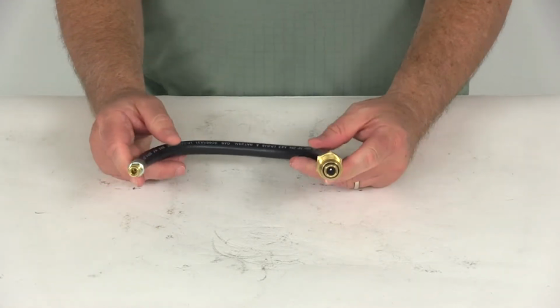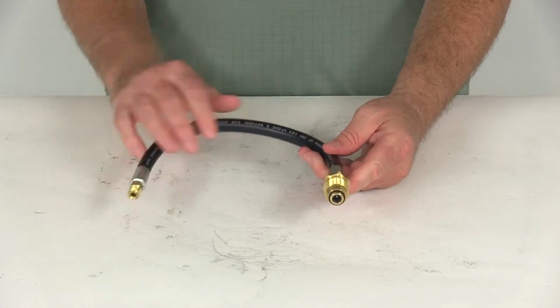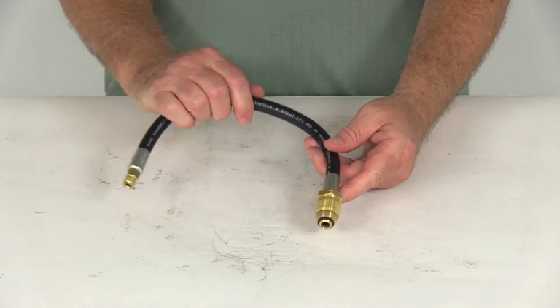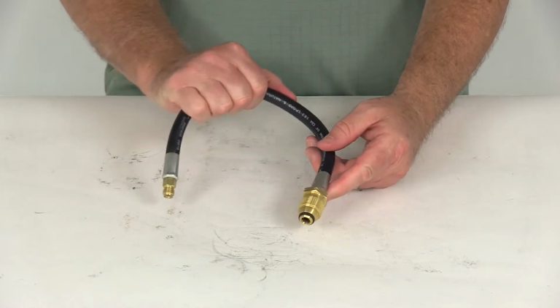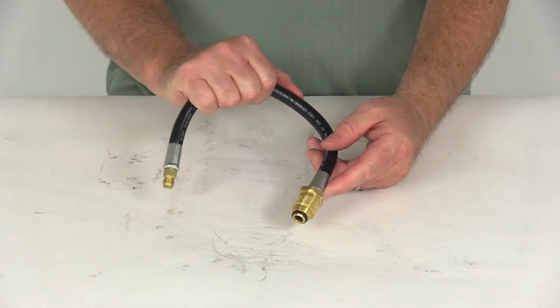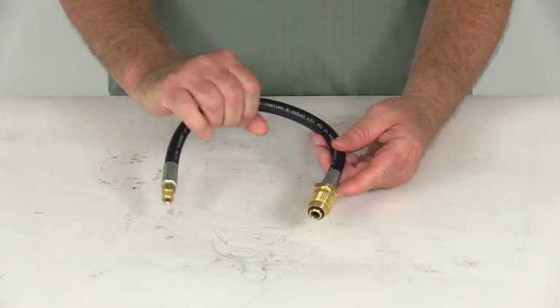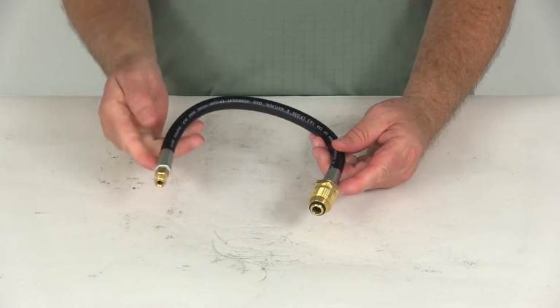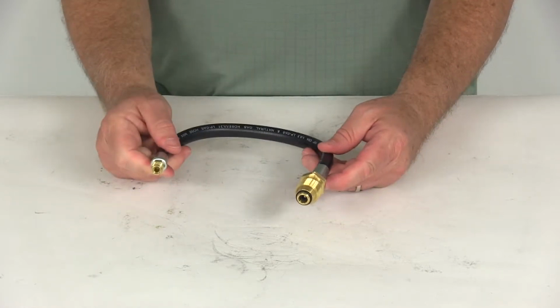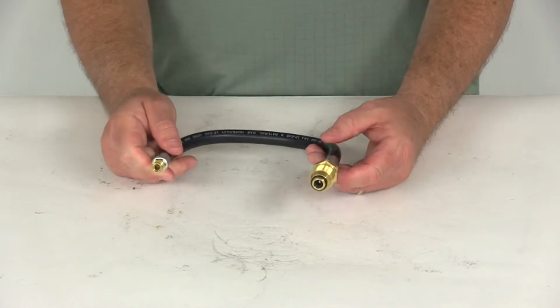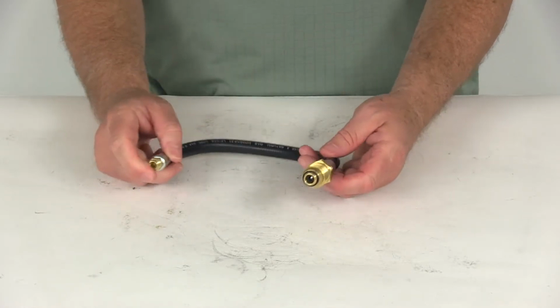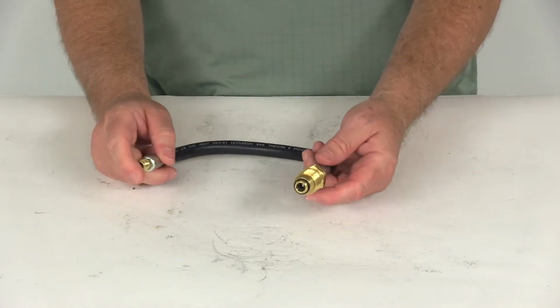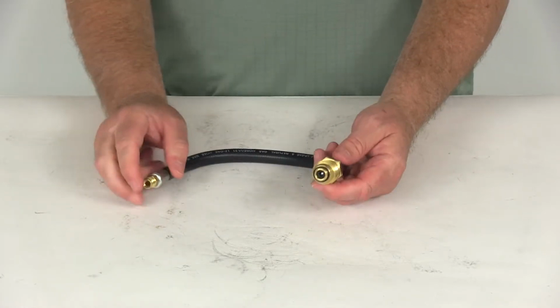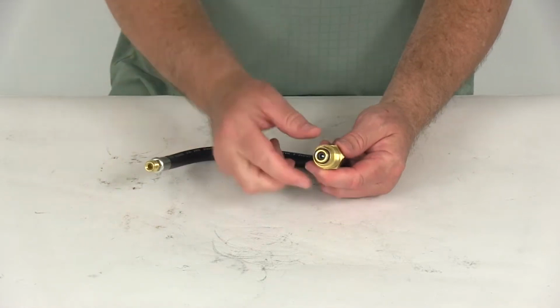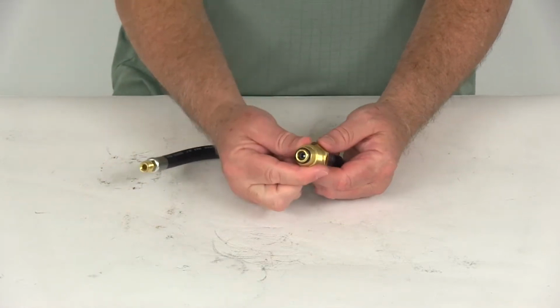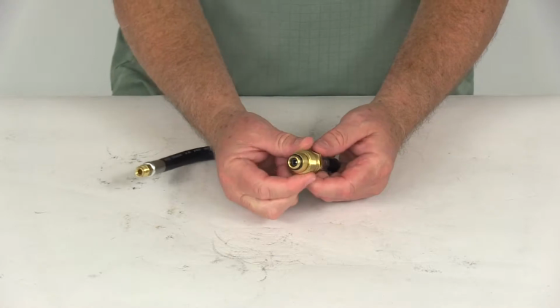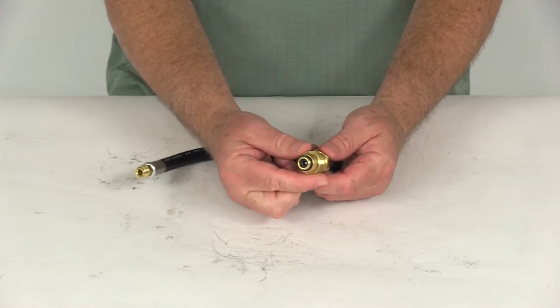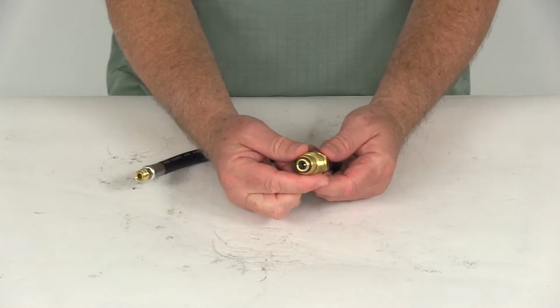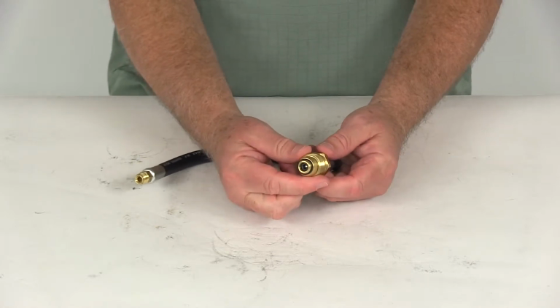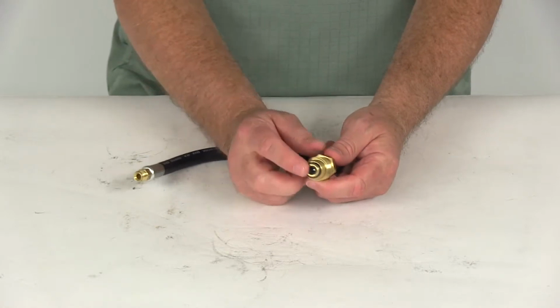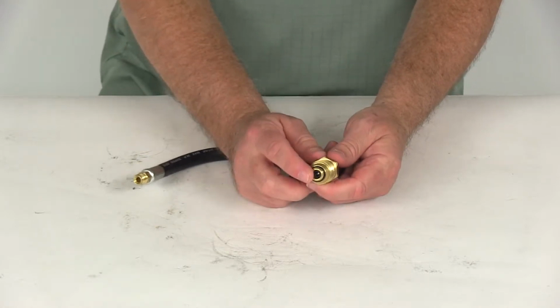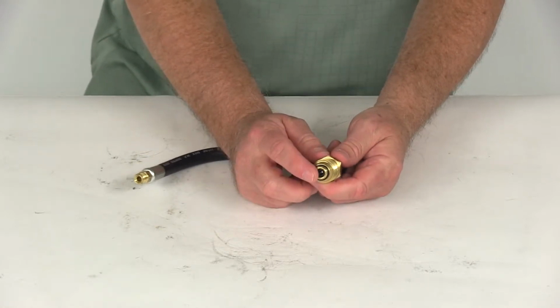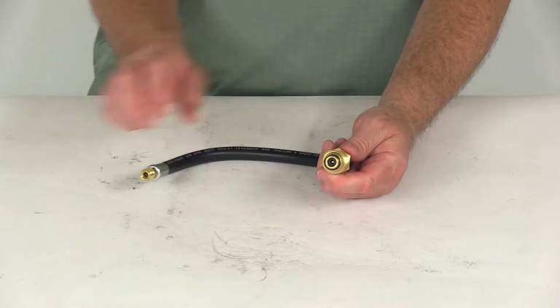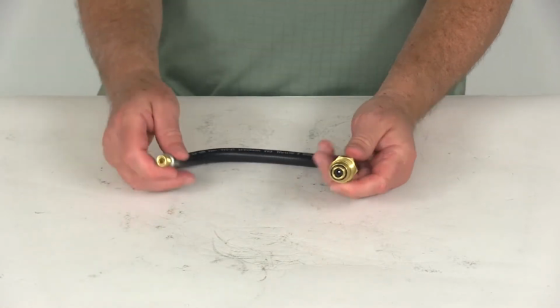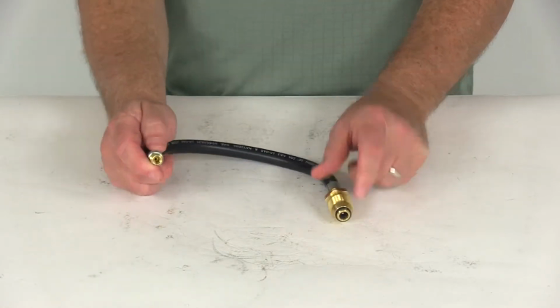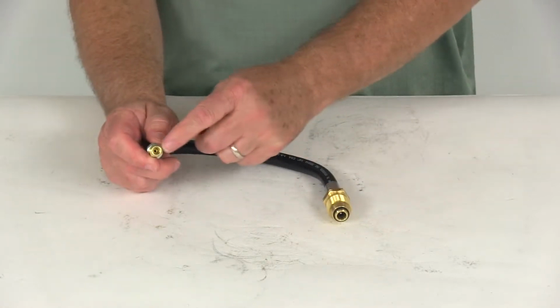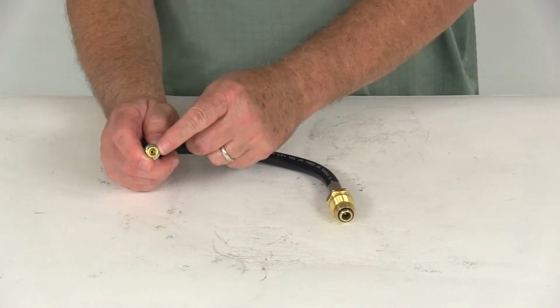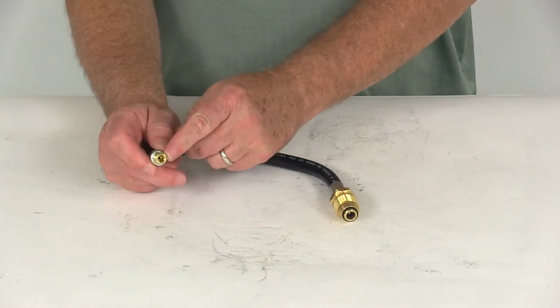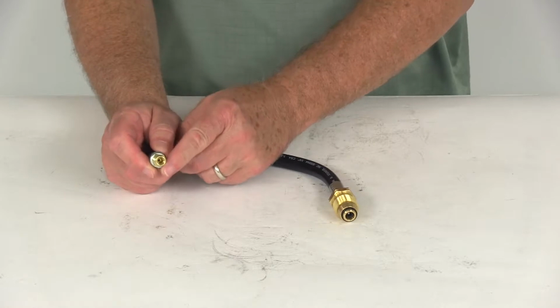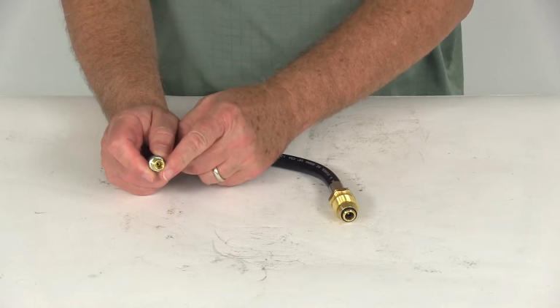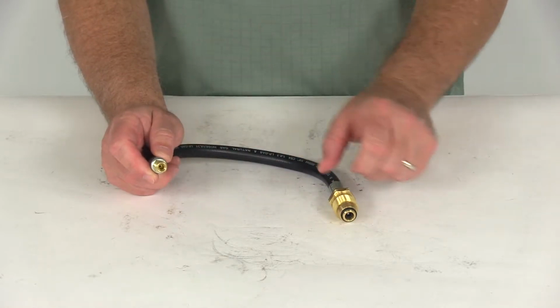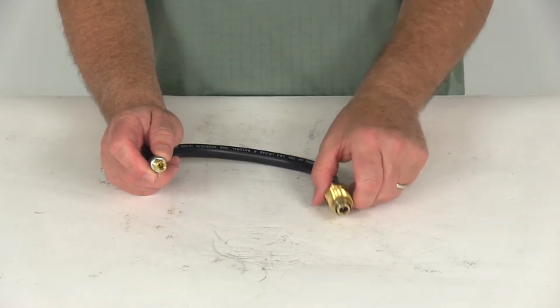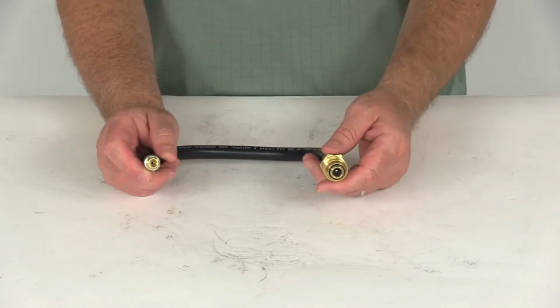The hose is made of thermoplastic construction and has a quarter-inch inner diameter. The POL tank connection right here has an excess flow valve, and on the other end is a quarter-inch male inverted flare connection.